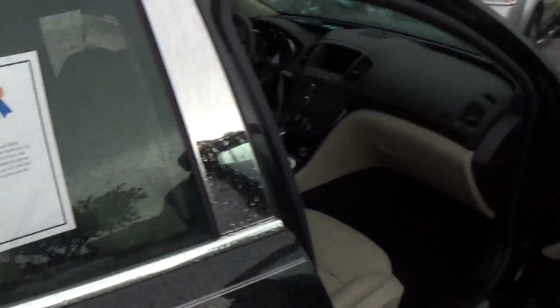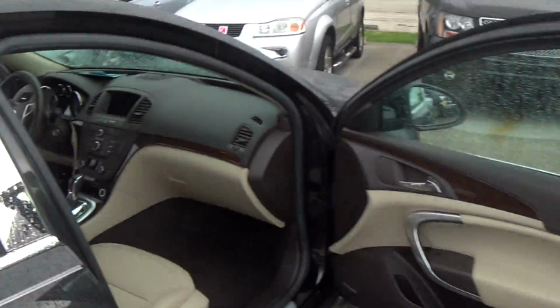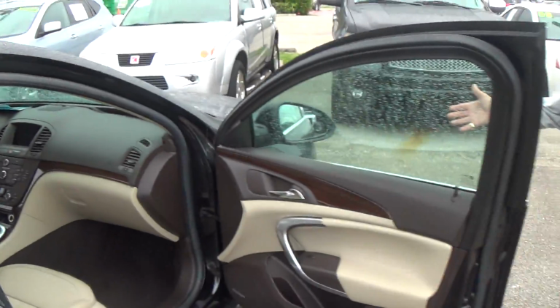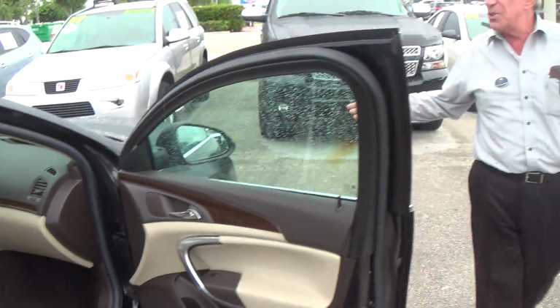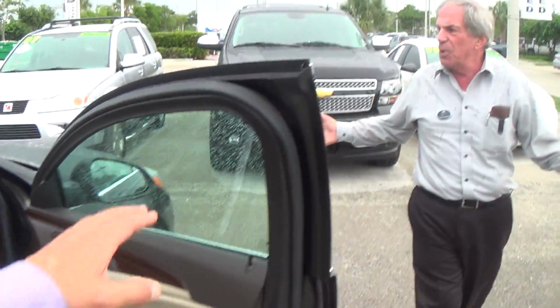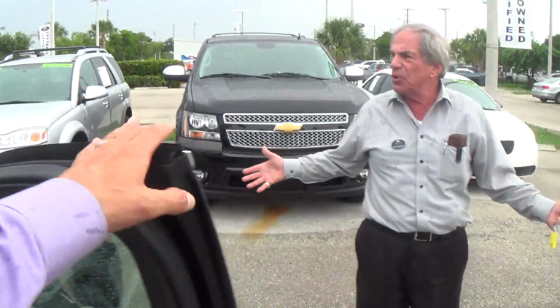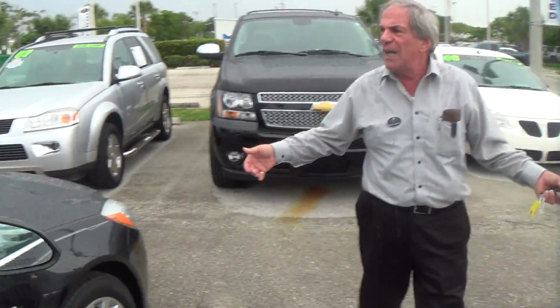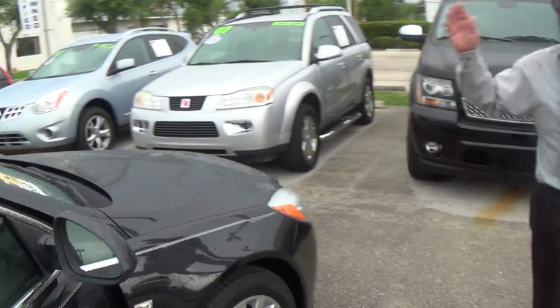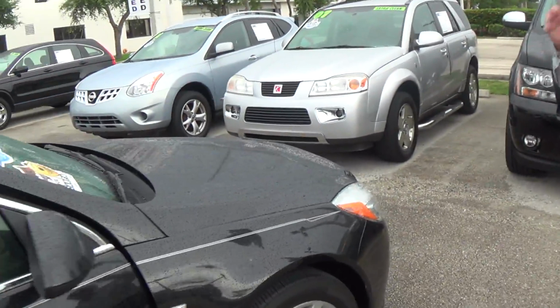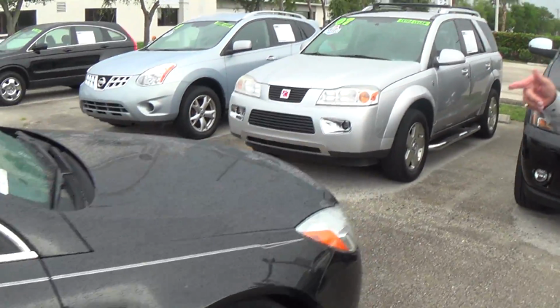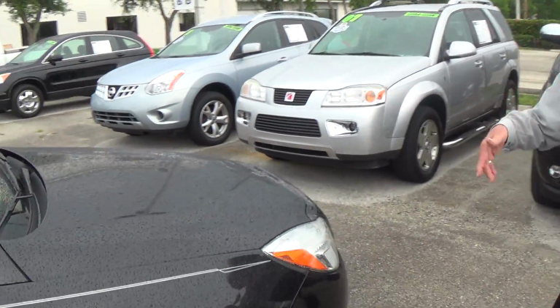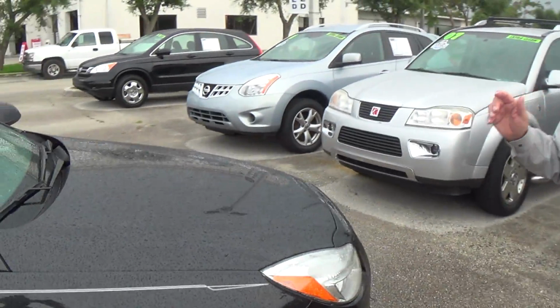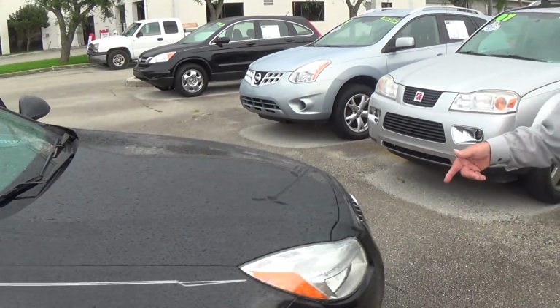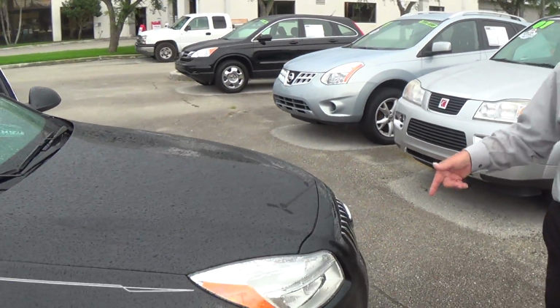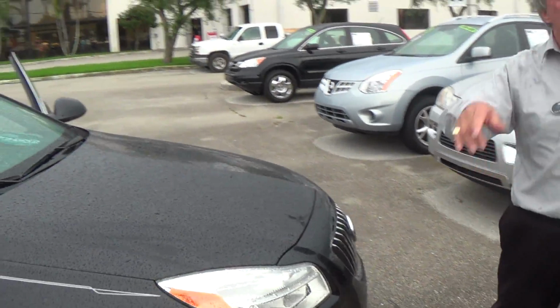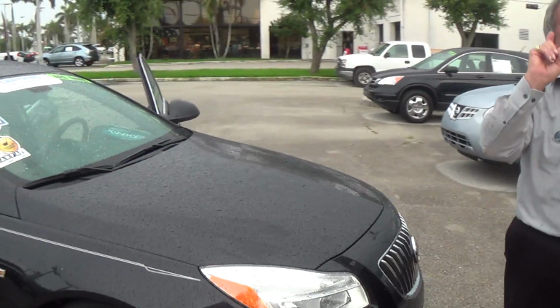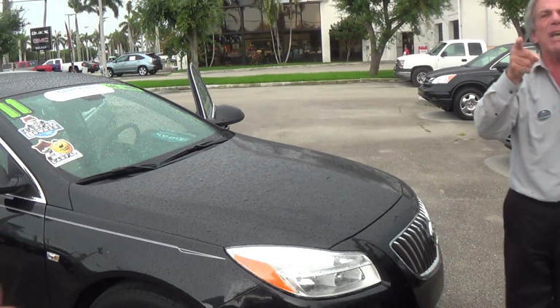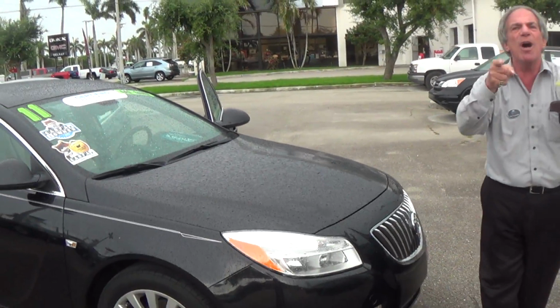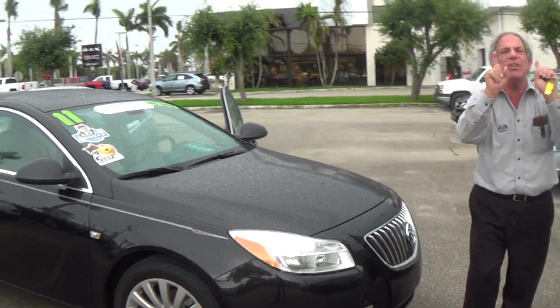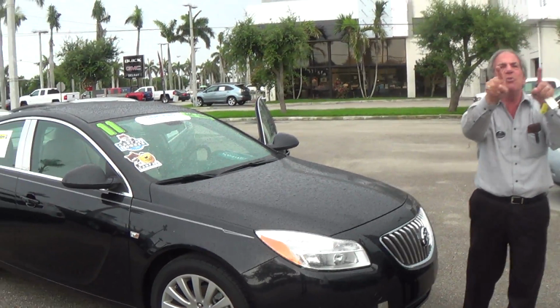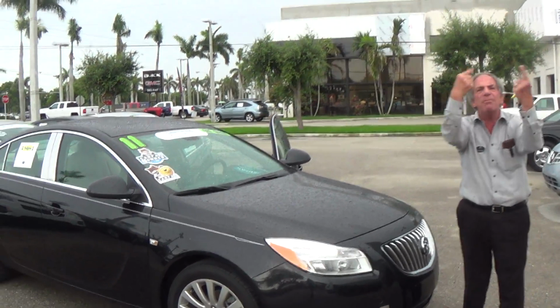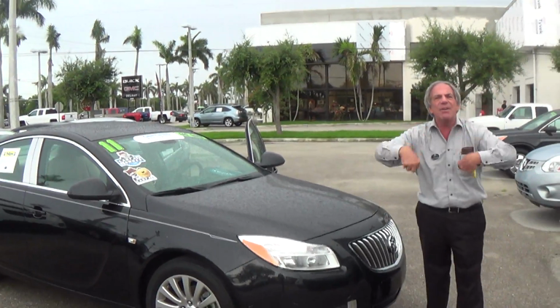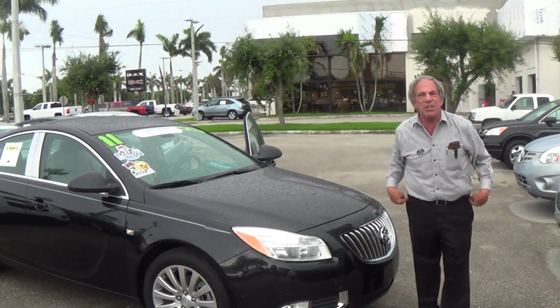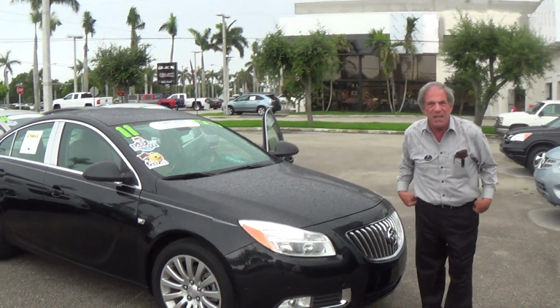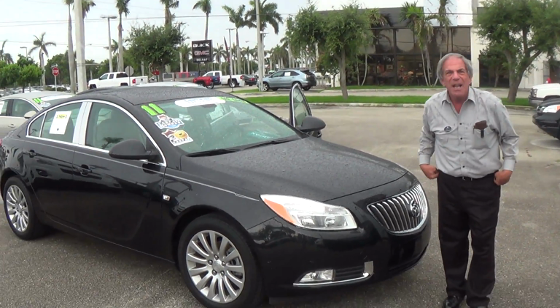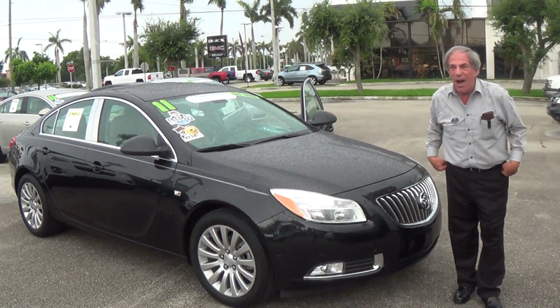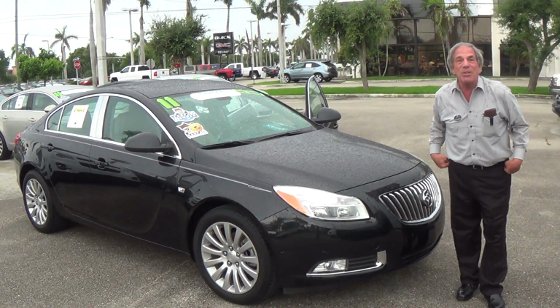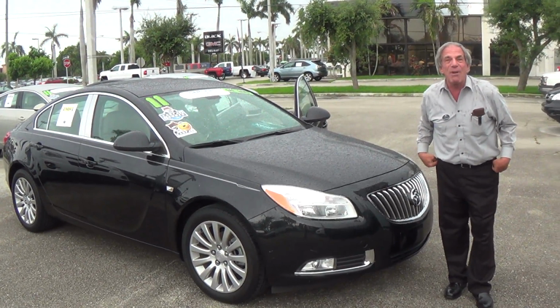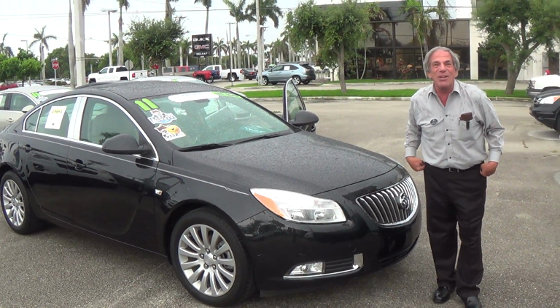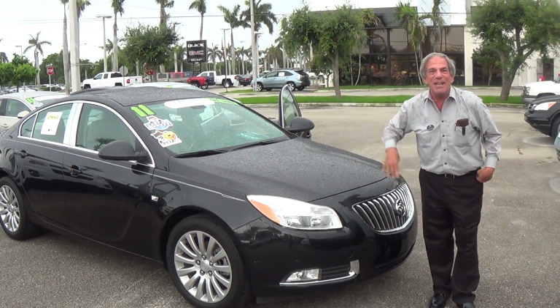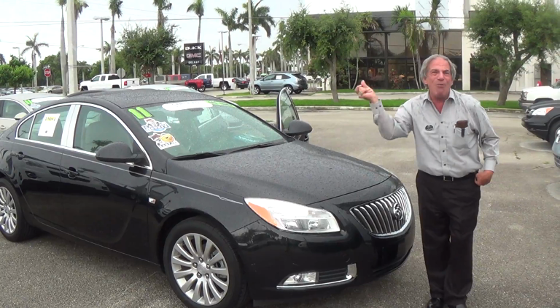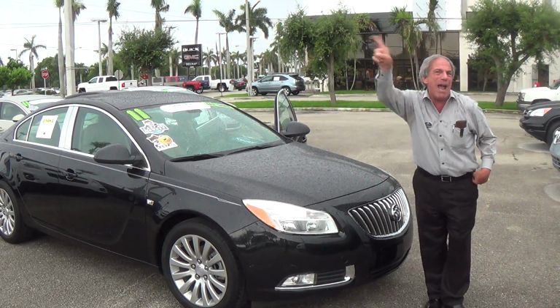All I can tell you is it's a beautiful car. It's certified, it's priced right, and I really want to see you come down and see me. I hope it's not raining when you get here. All right!